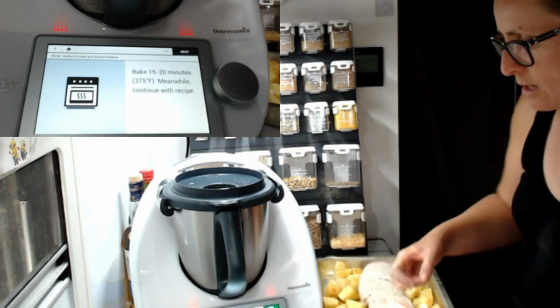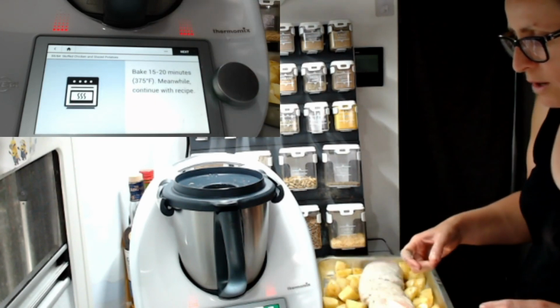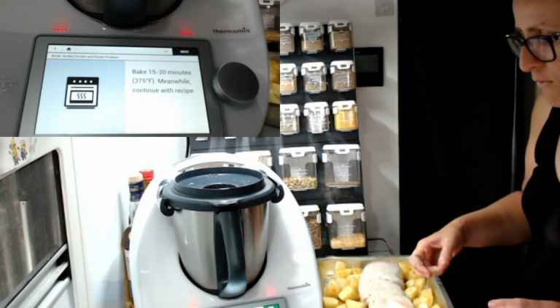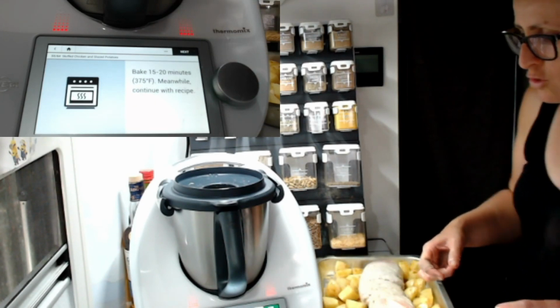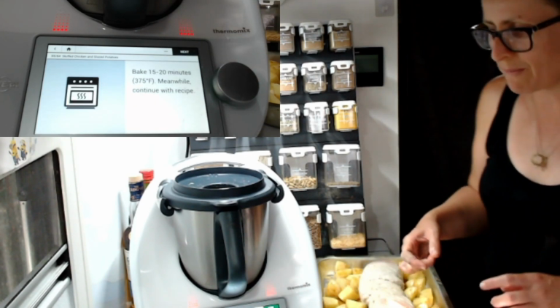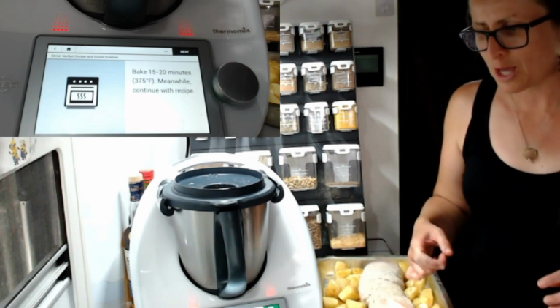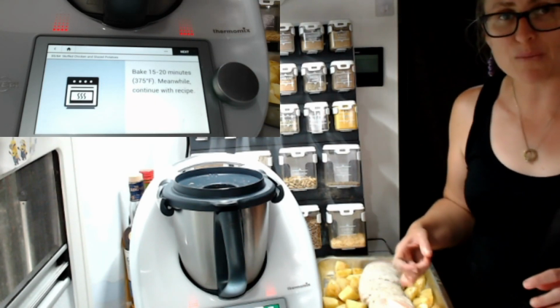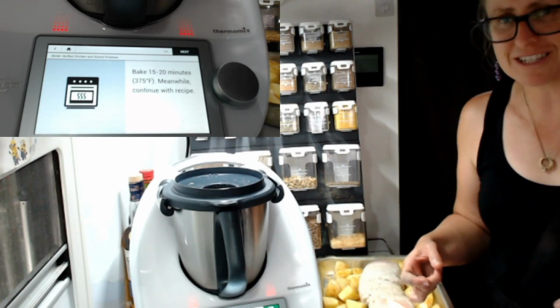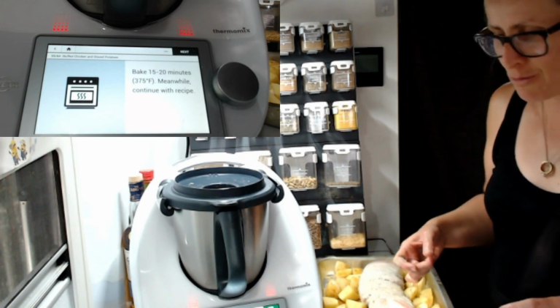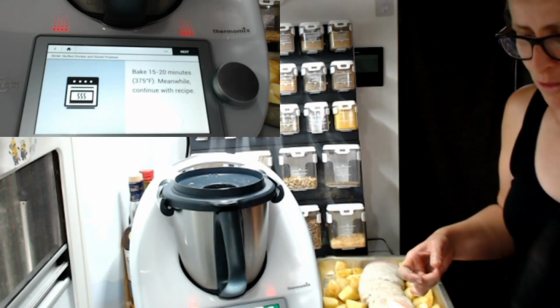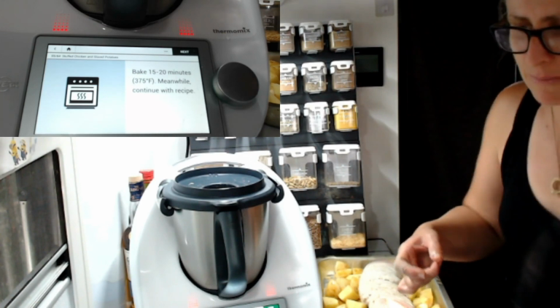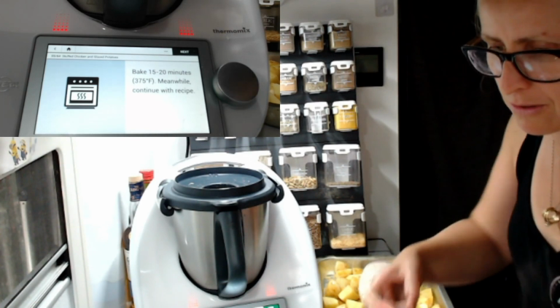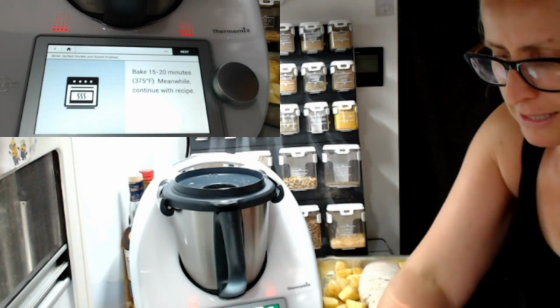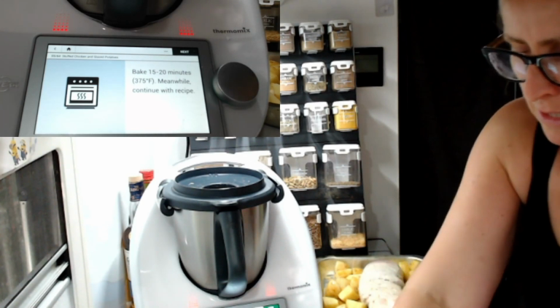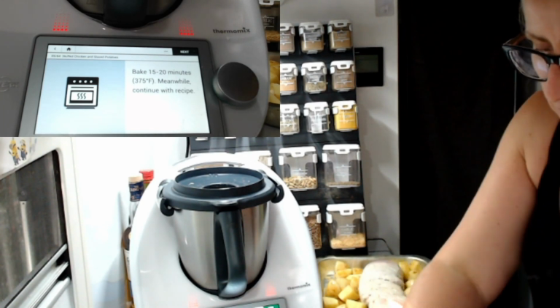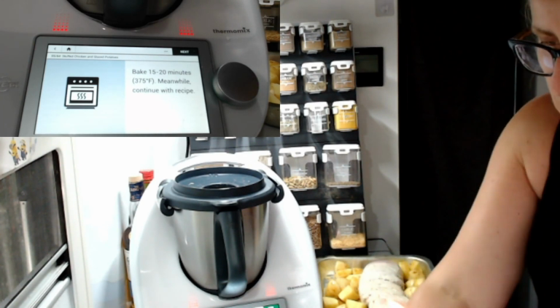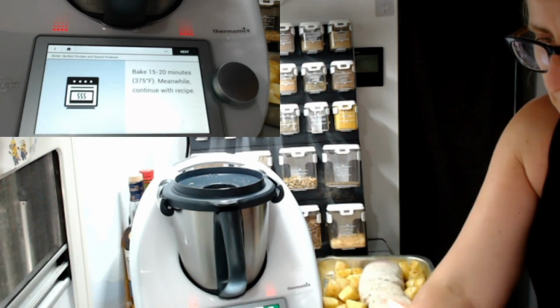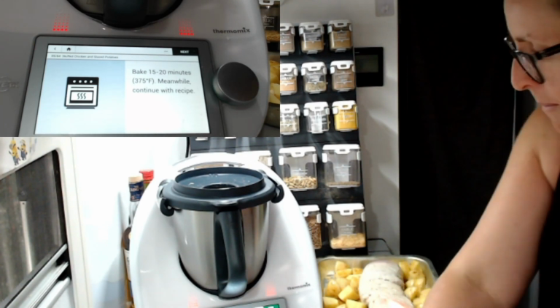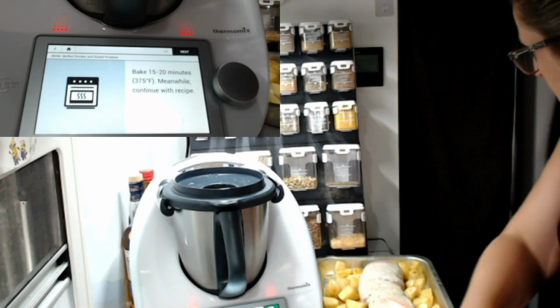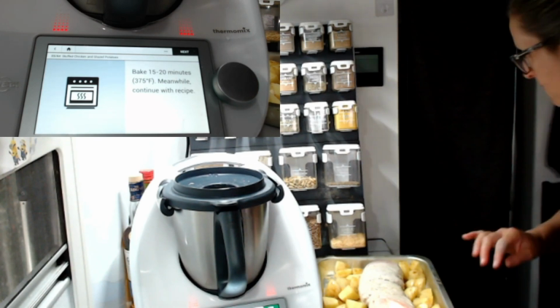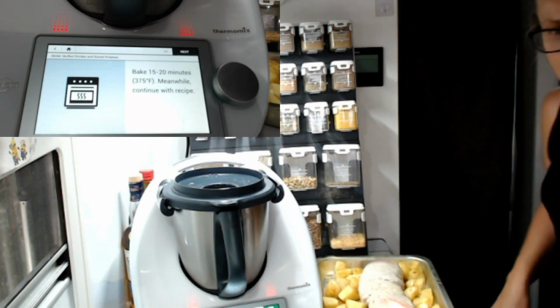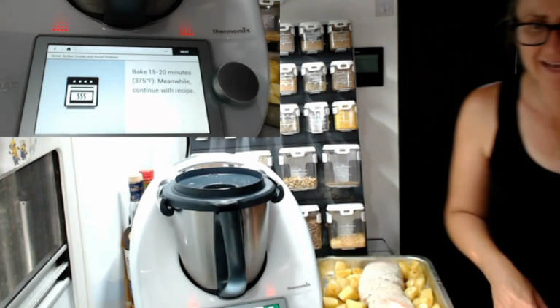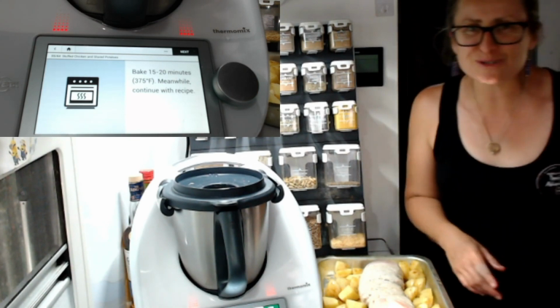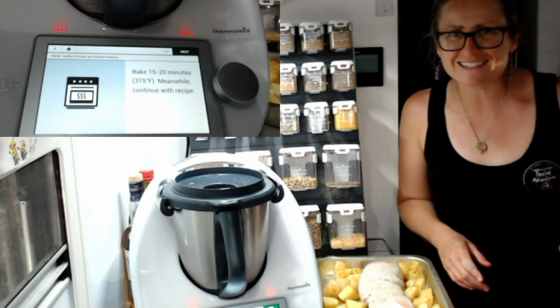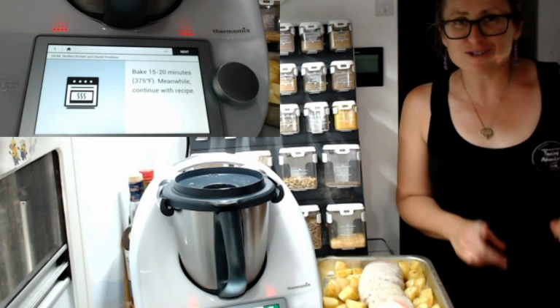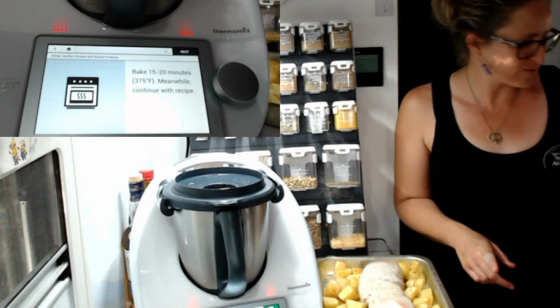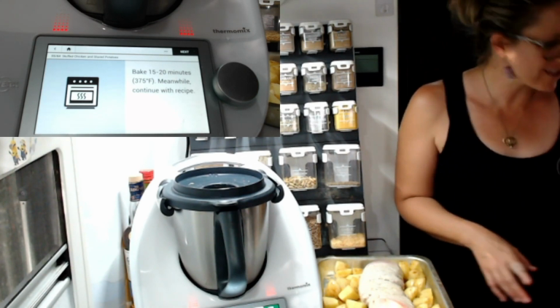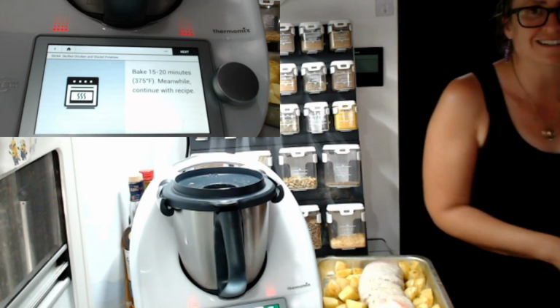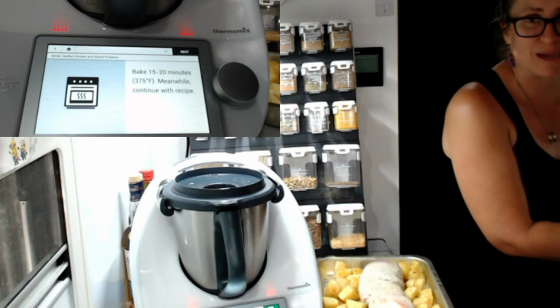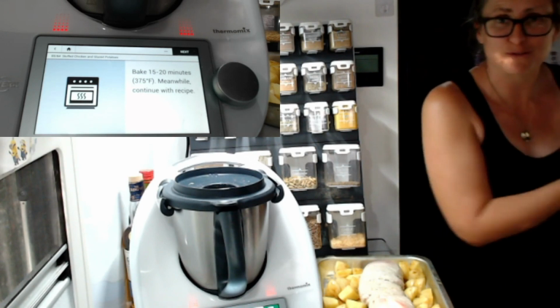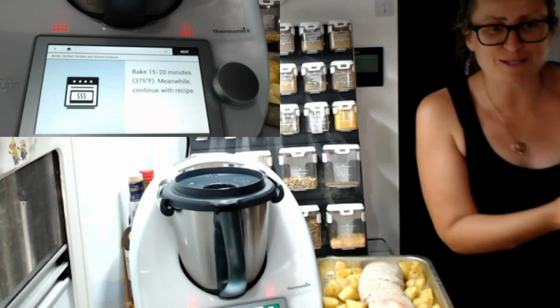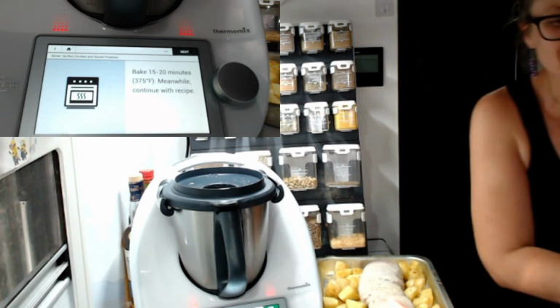Transfer the stuffed chicken onto the baking dish with the potatoes, then cook for 15 to 20 minutes. Meanwhile, continue with the recipe. I might actually get this in the oven and pop back in two seconds to show you this very last step on the recipe. I look forward to showing you that very shortly — I hope you've enjoyed. I'll see you soon.